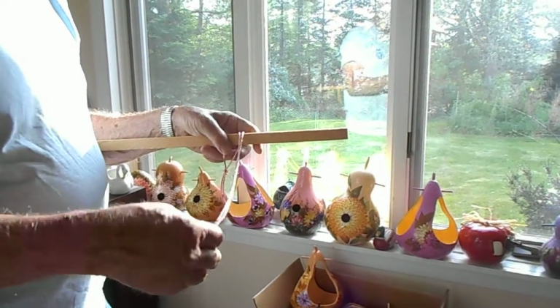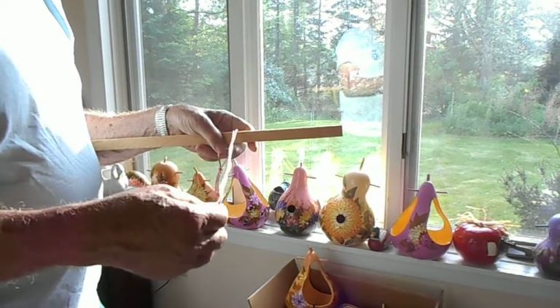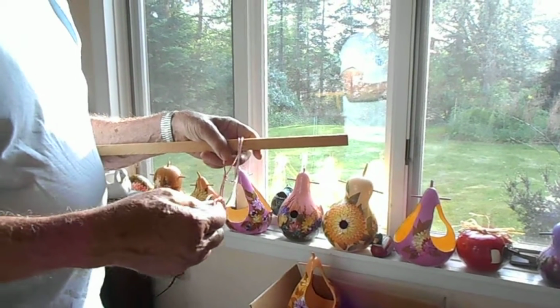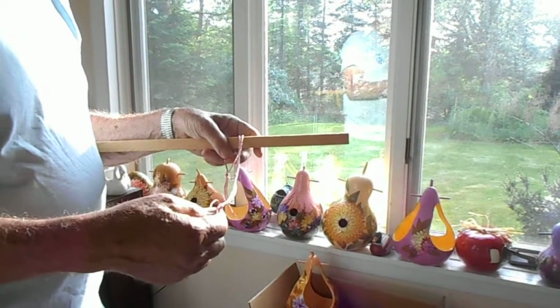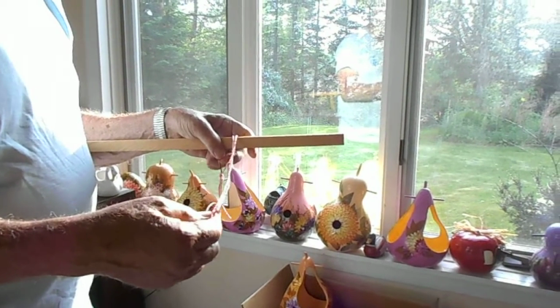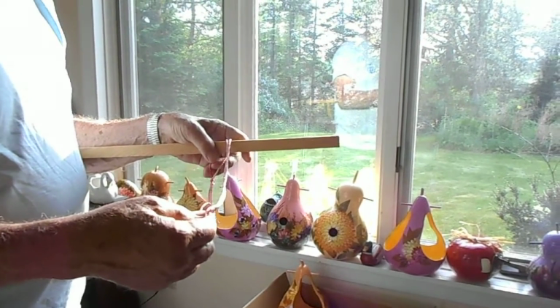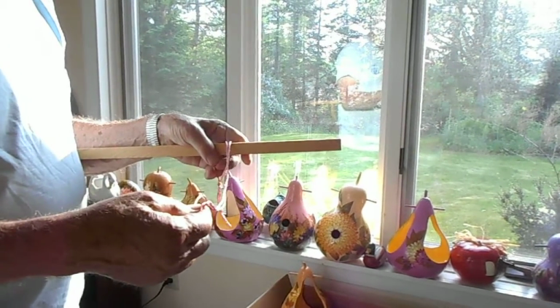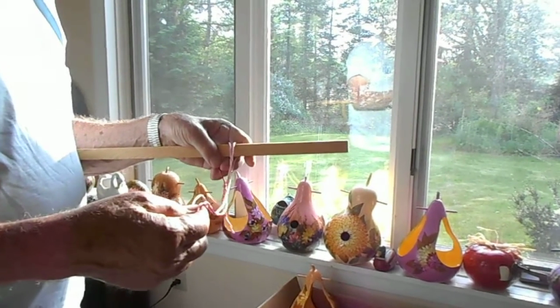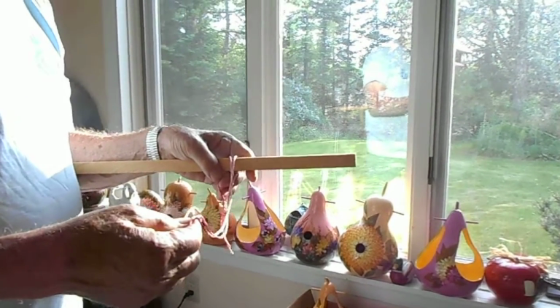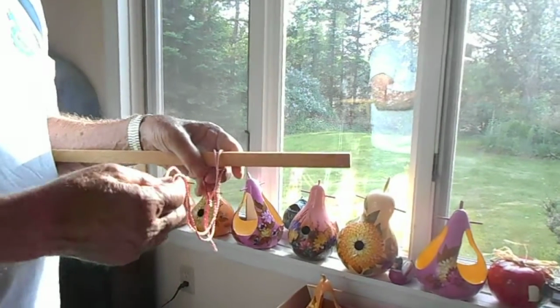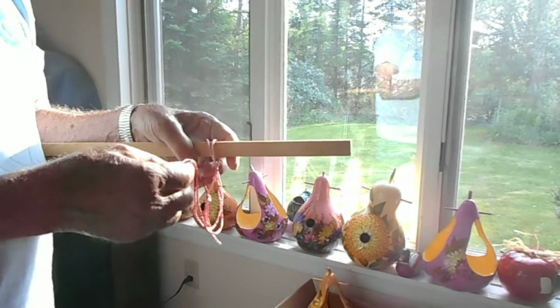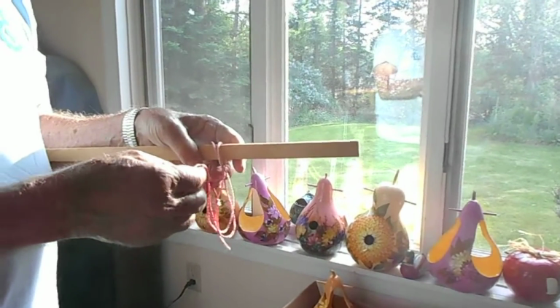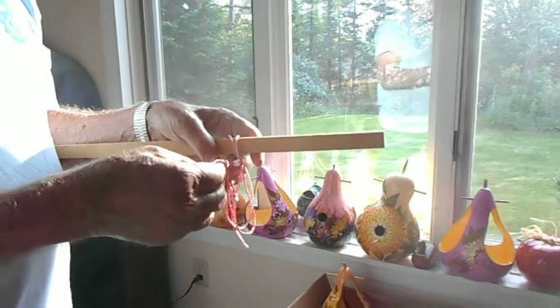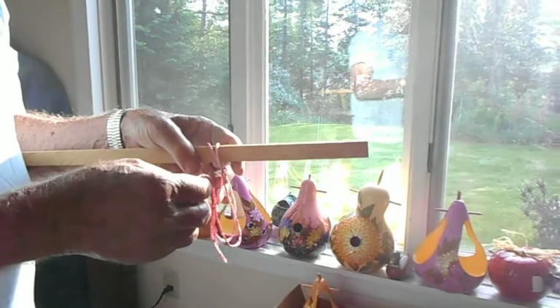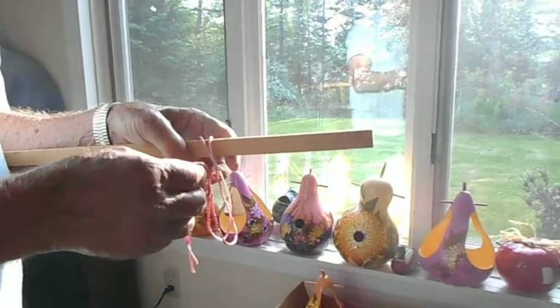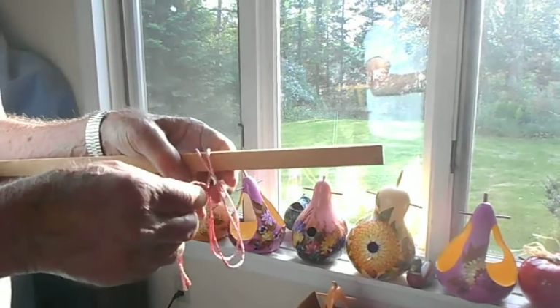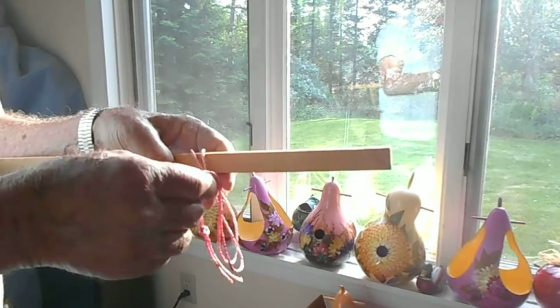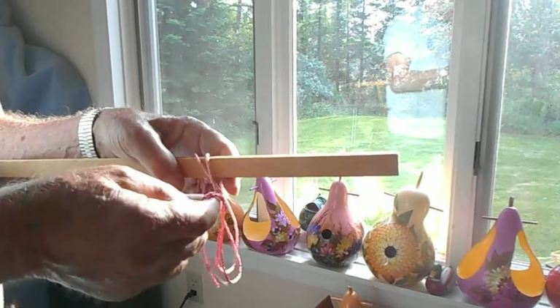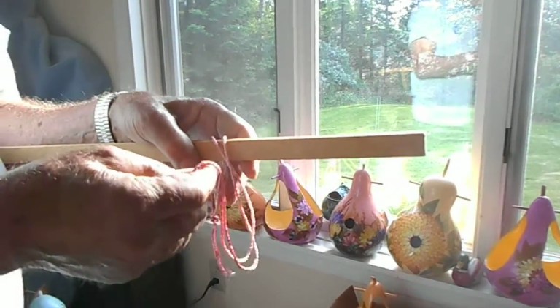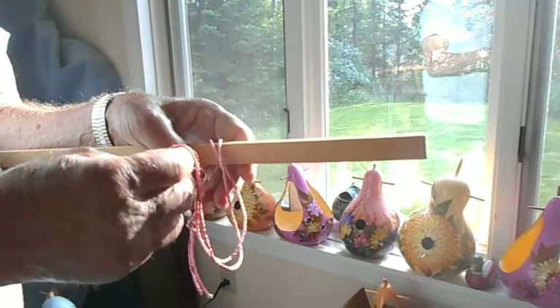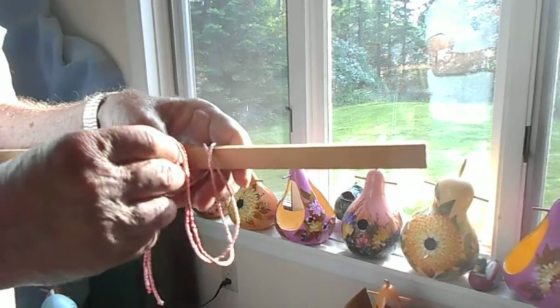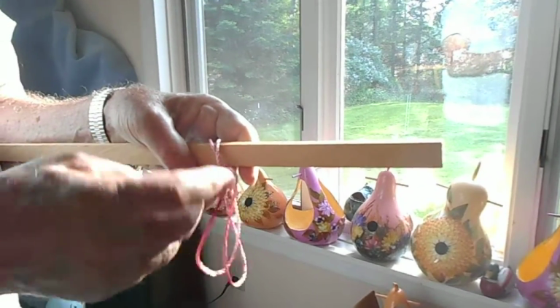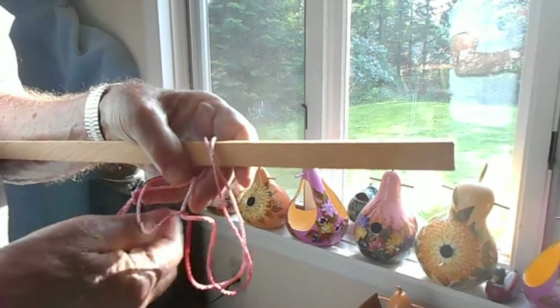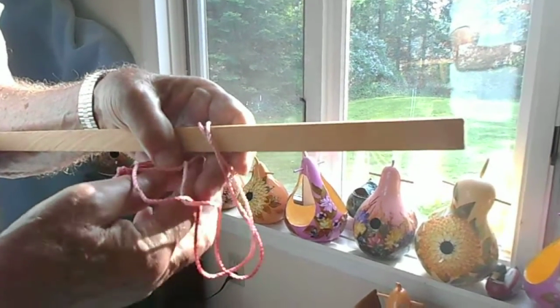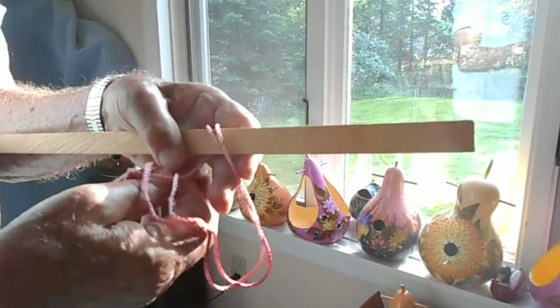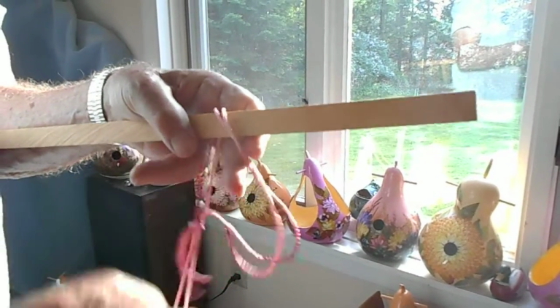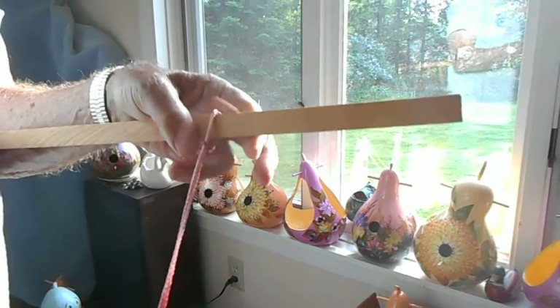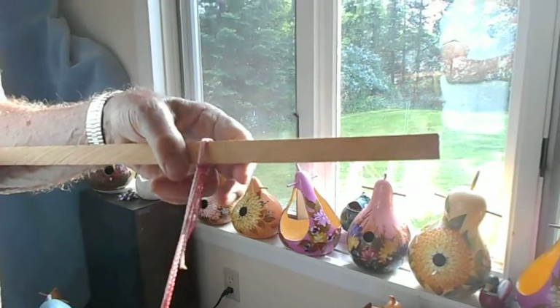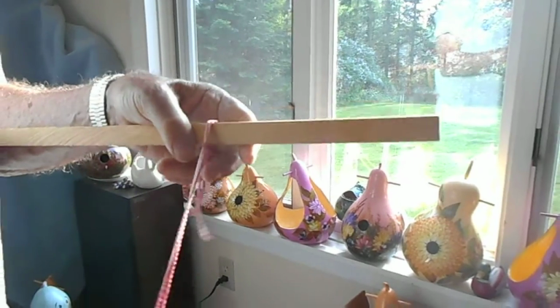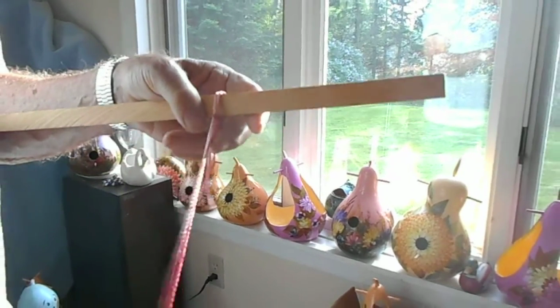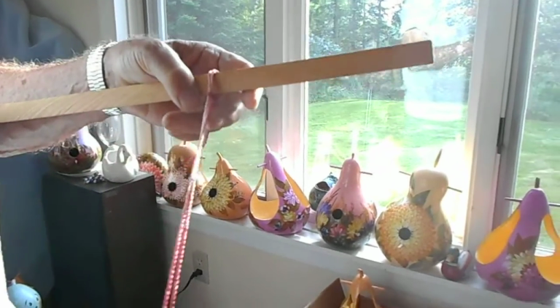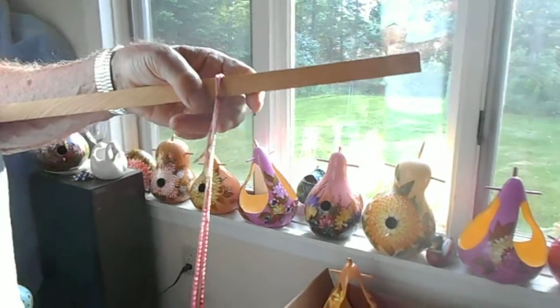Just hang your twine over the limb or wherever you're hanging it, feed the loop through, pull it down, and it's hung there.